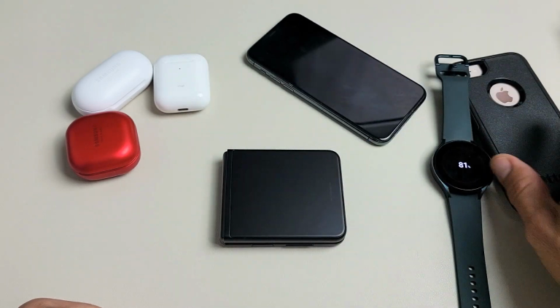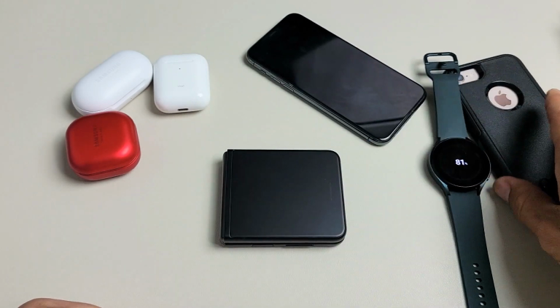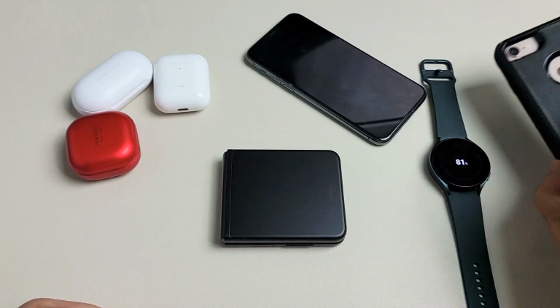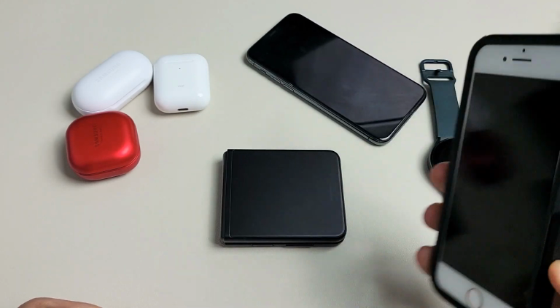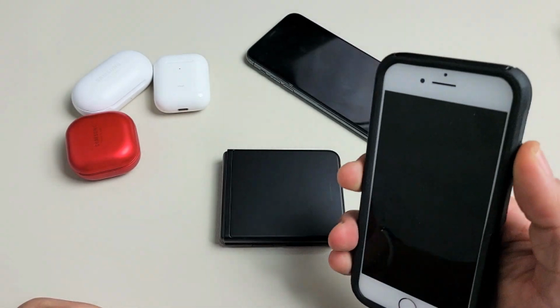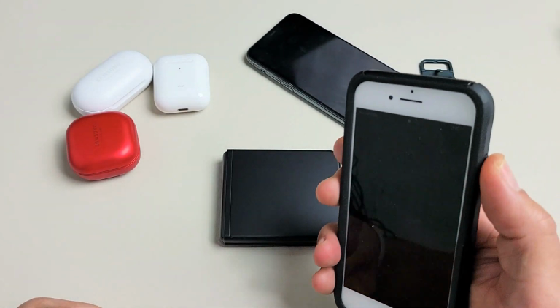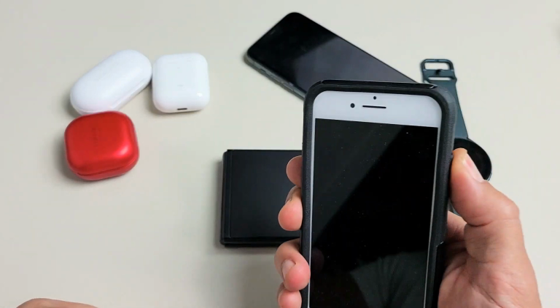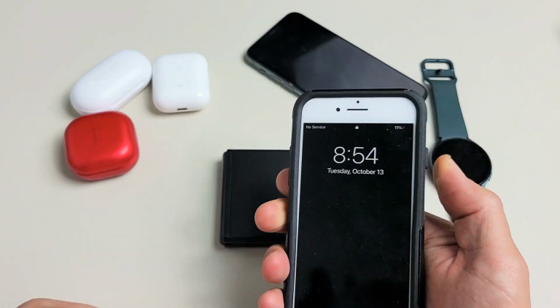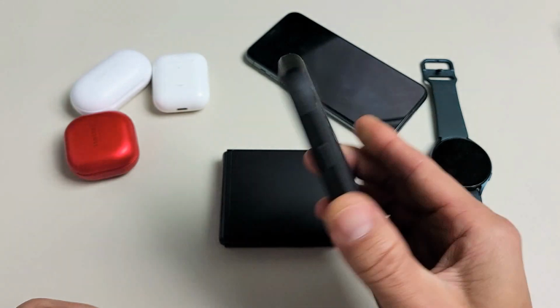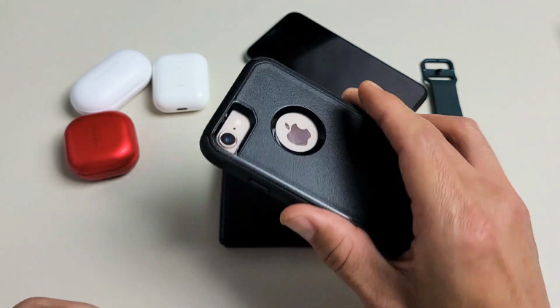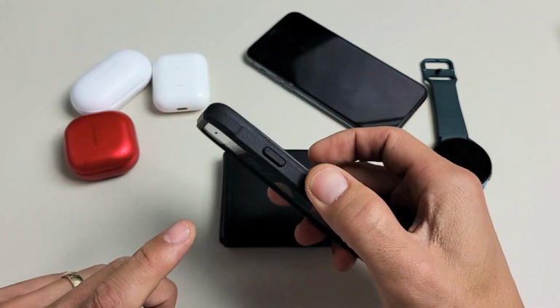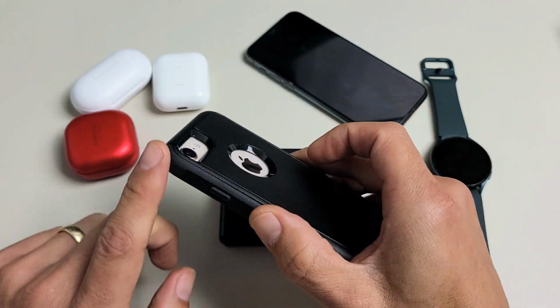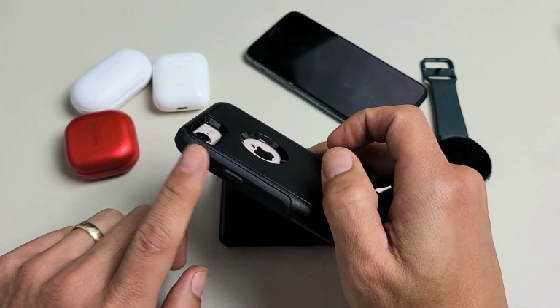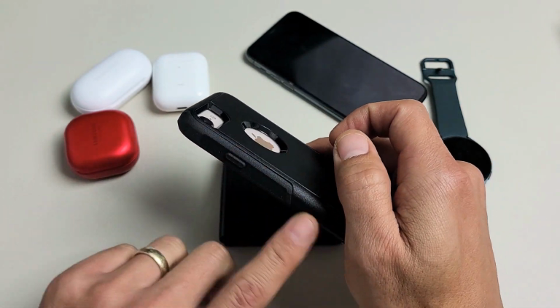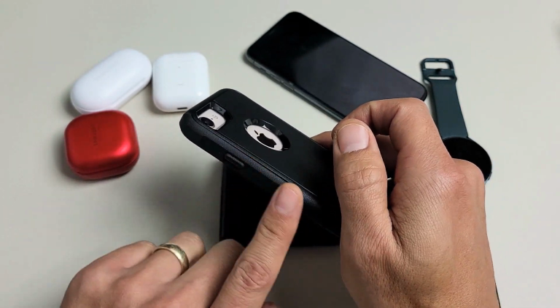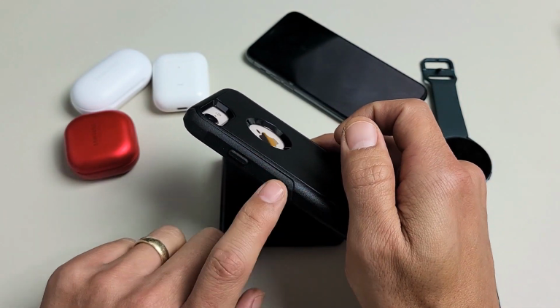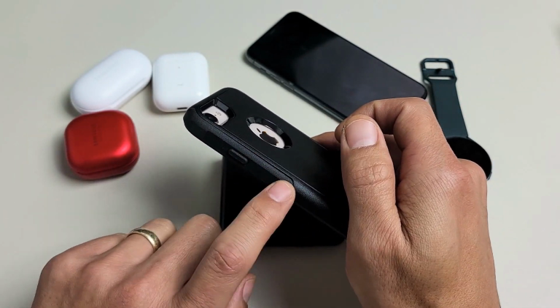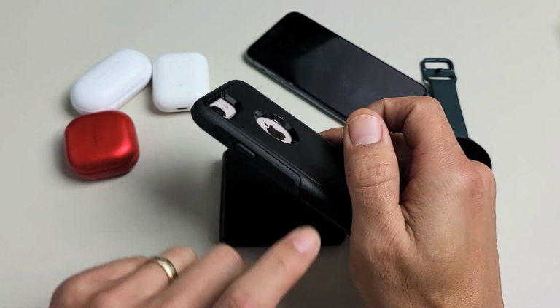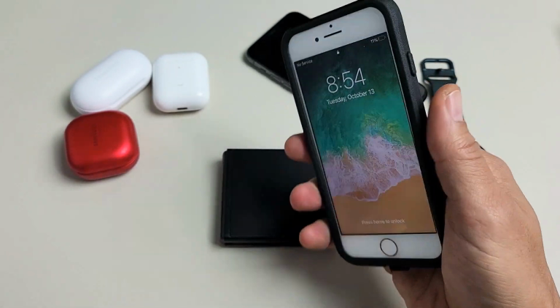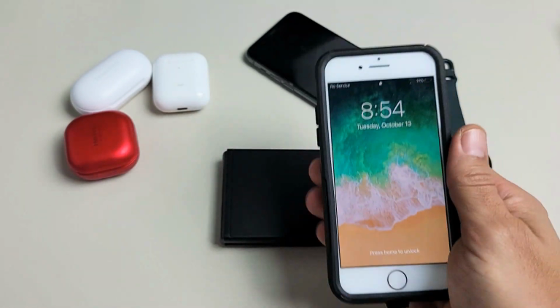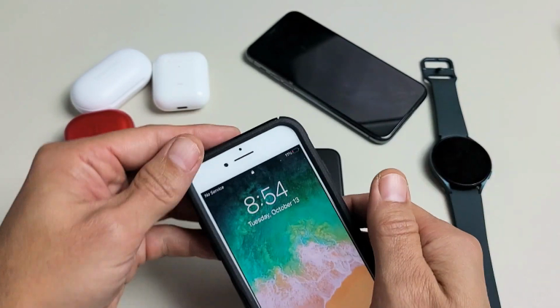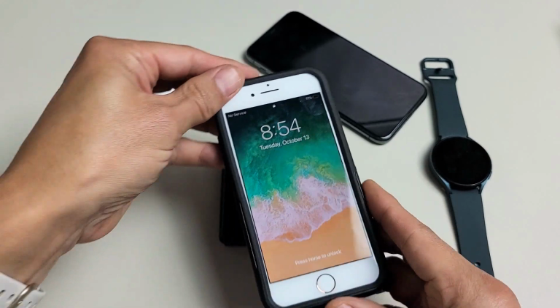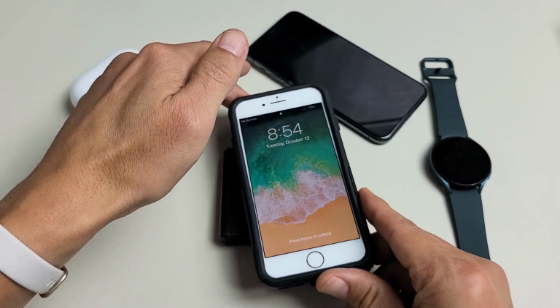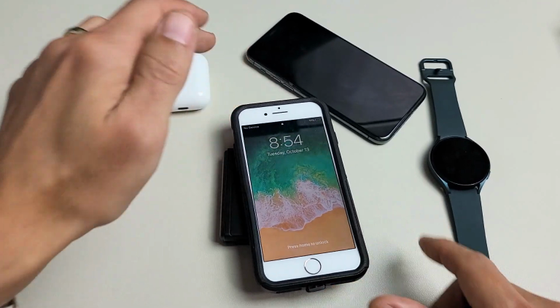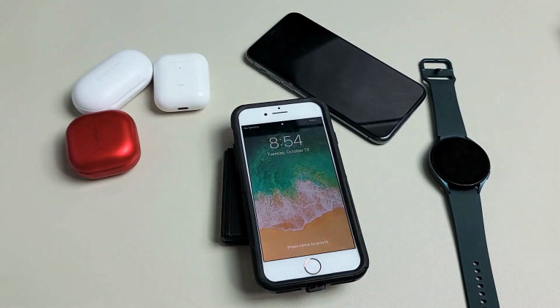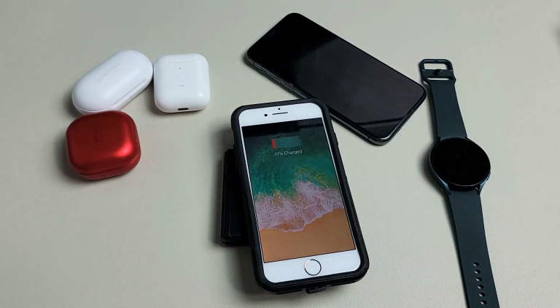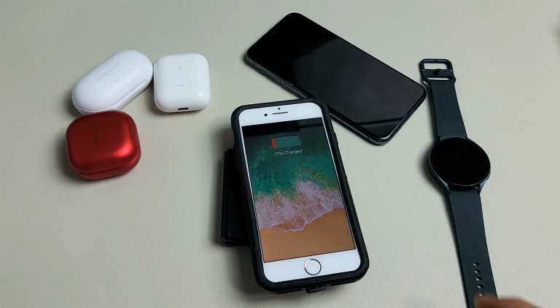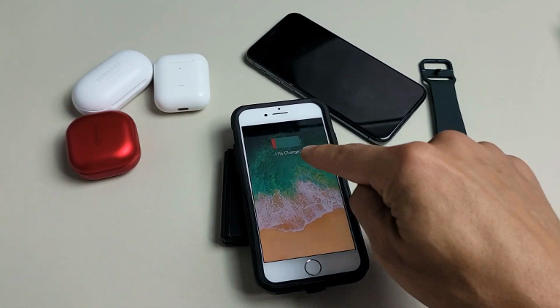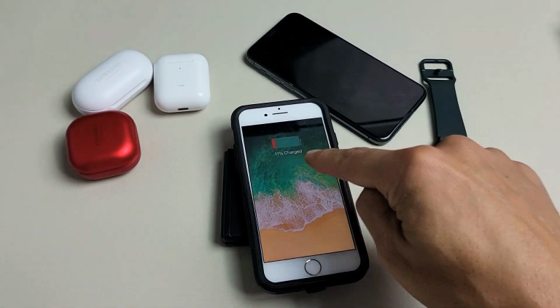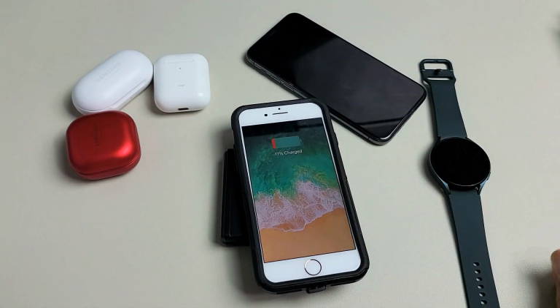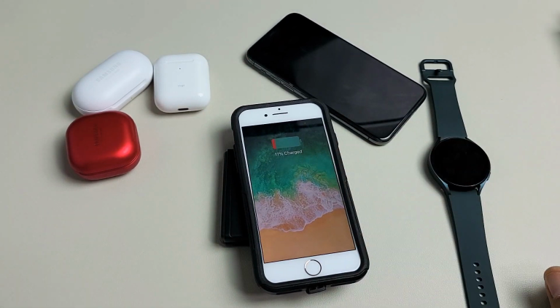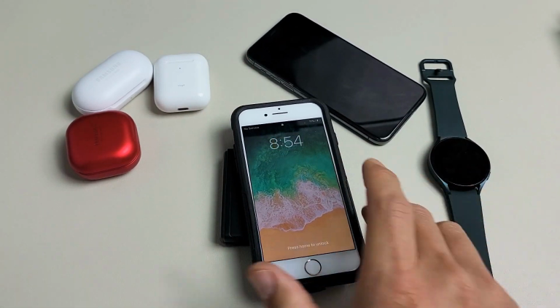How about this — this is an iPhone 8 with an OtterBox case on it. This is double-layered, so it's super thick. Let's see if that works. No problem.